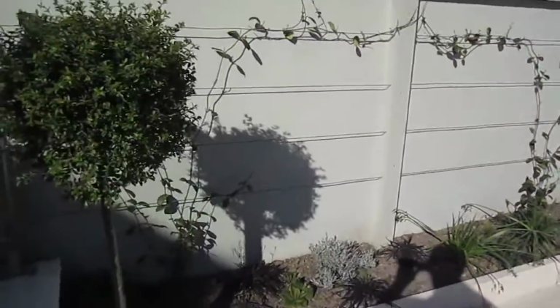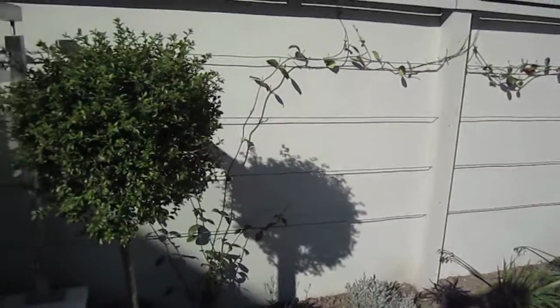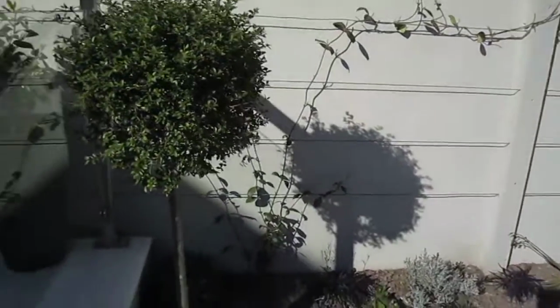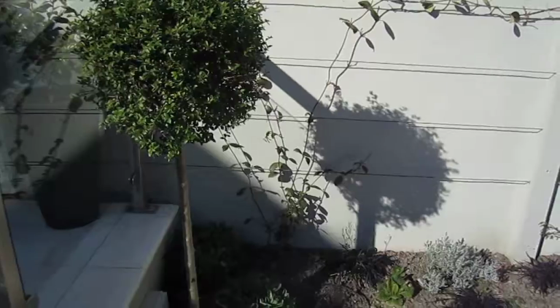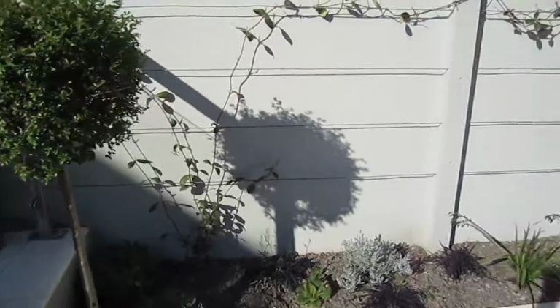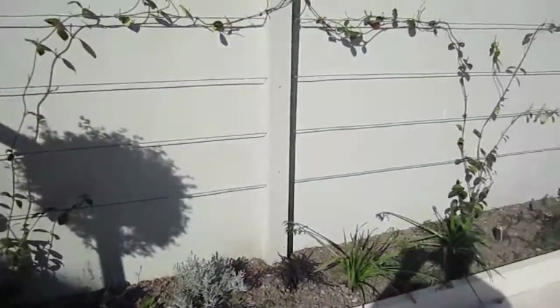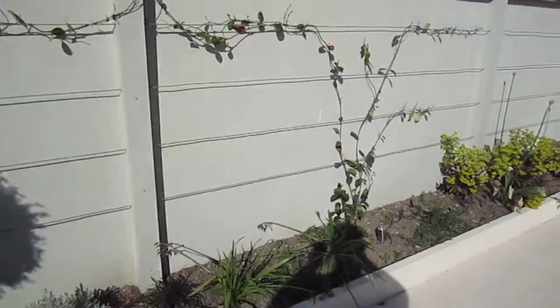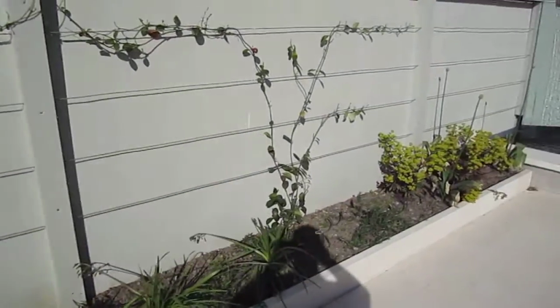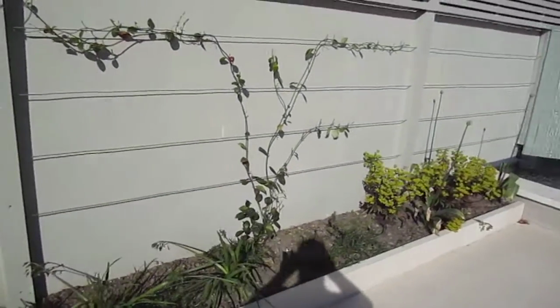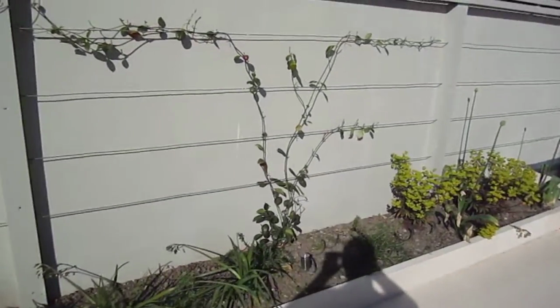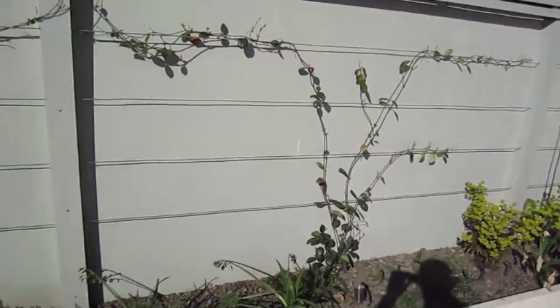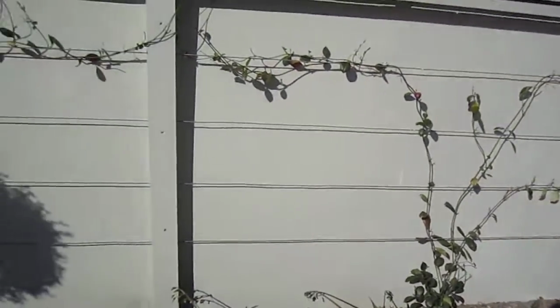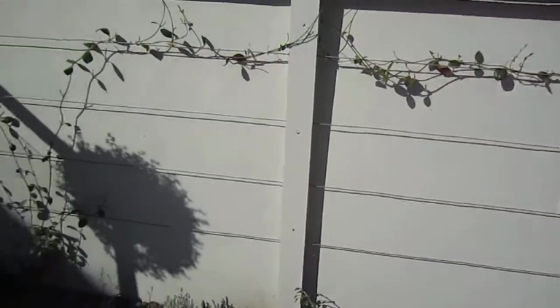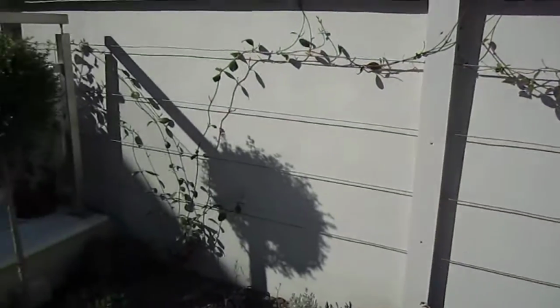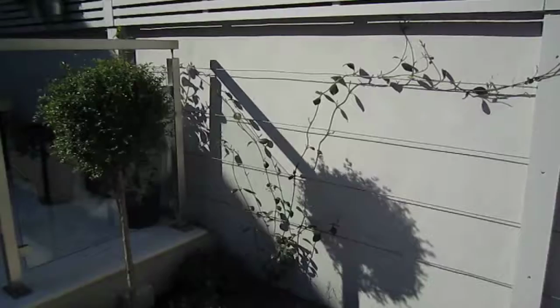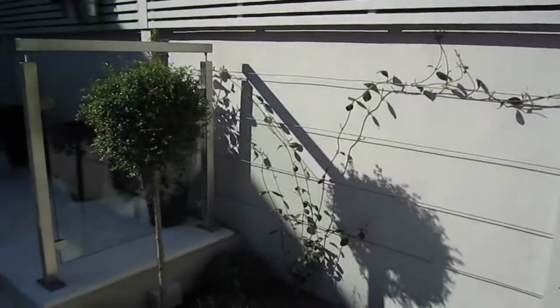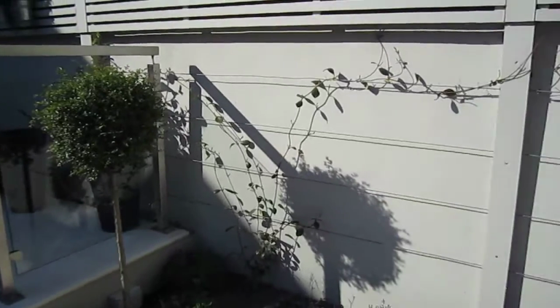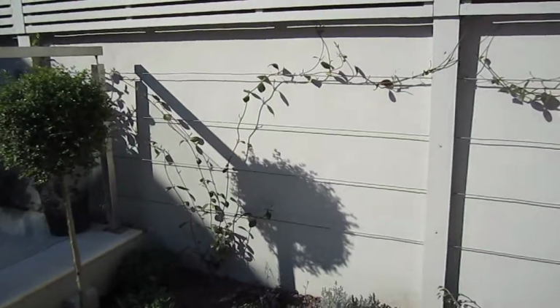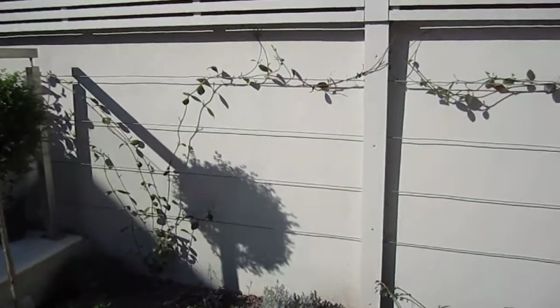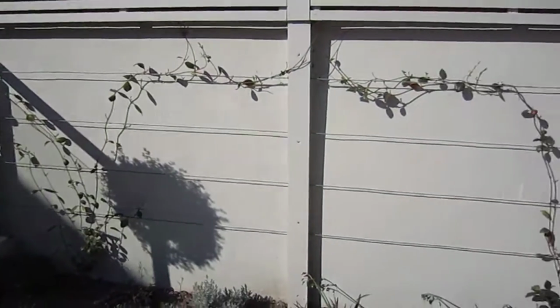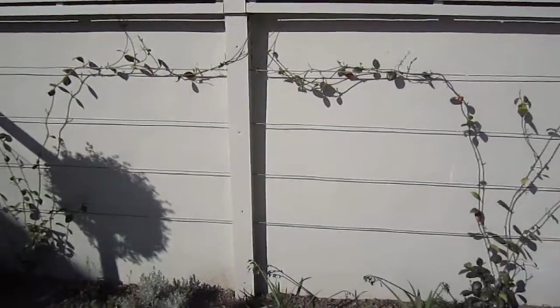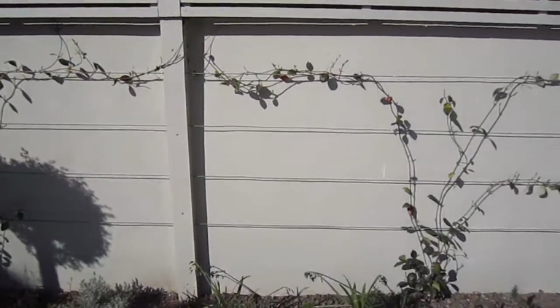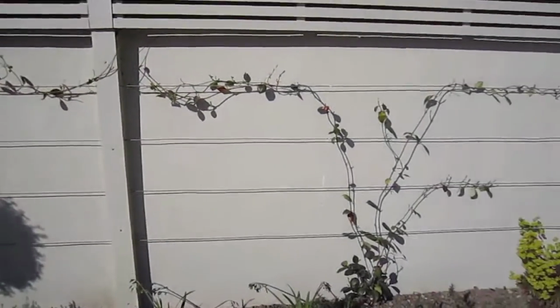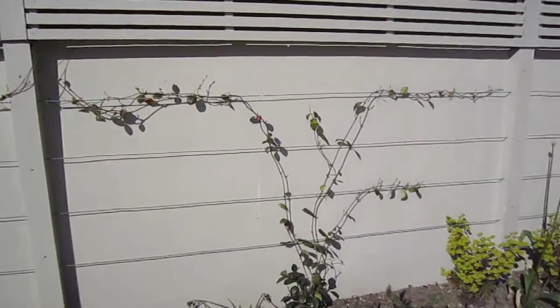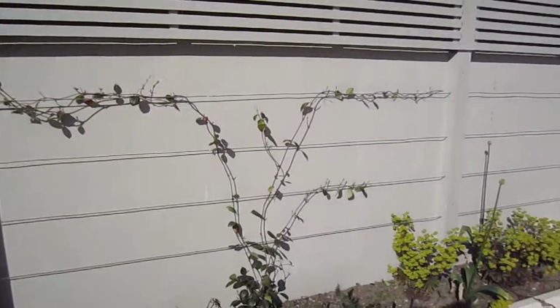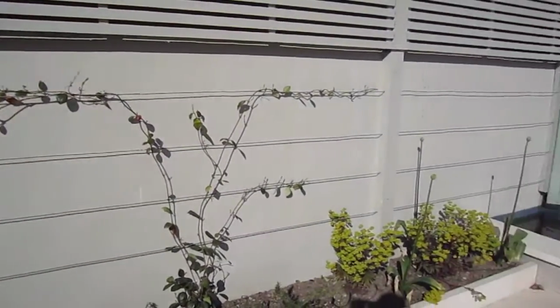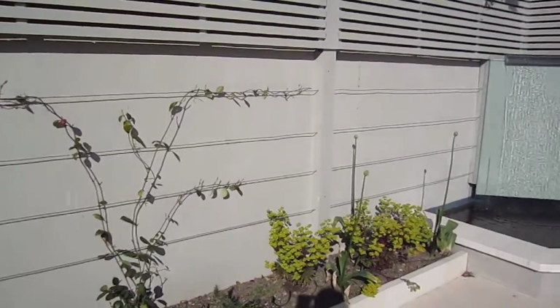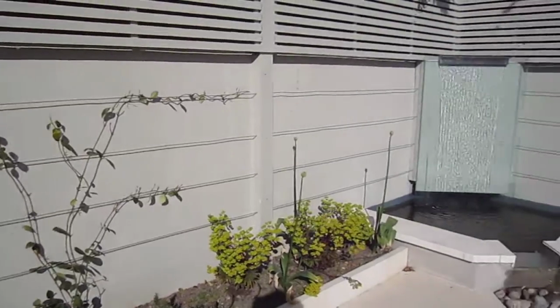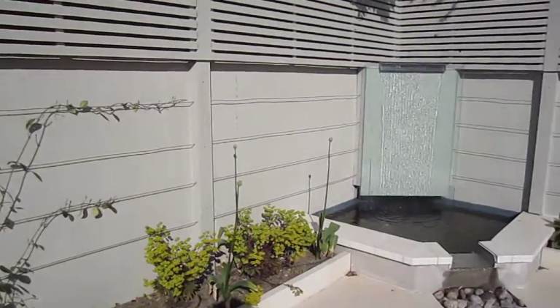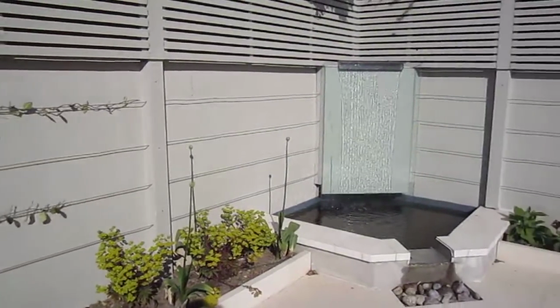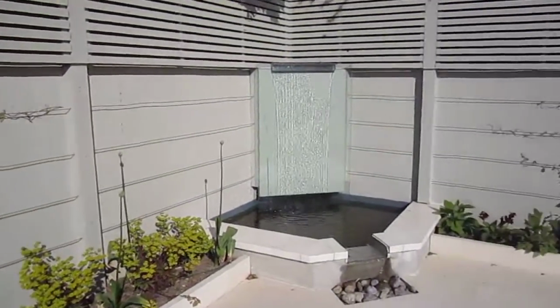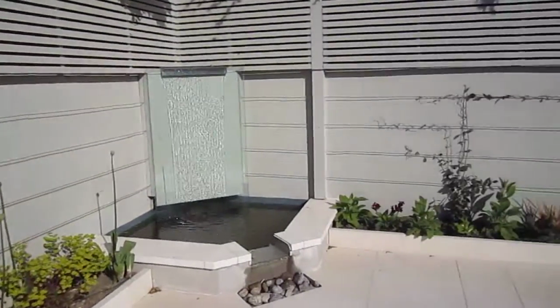All the planting is low-maintenance, a mixture of shrubs, perennials, and climbers. The climbers are trachelospermums which are supported by bull wire between the posts.